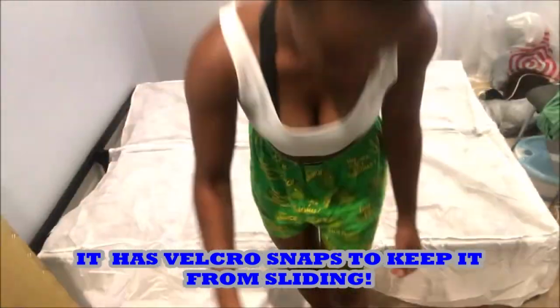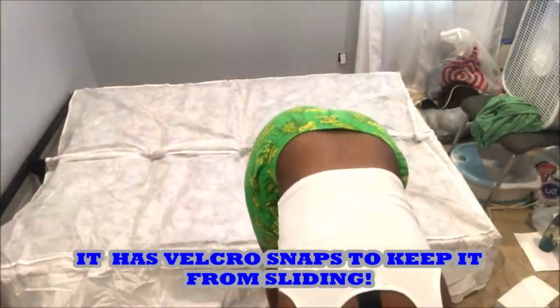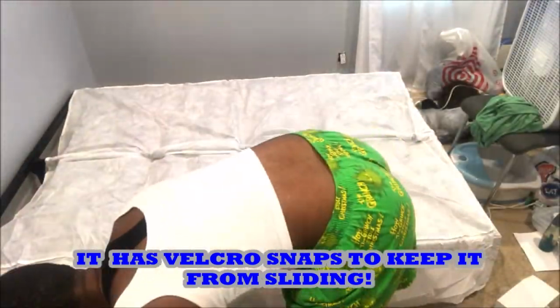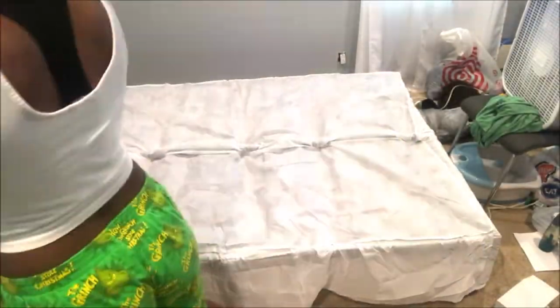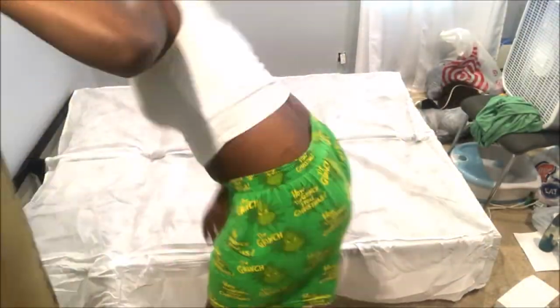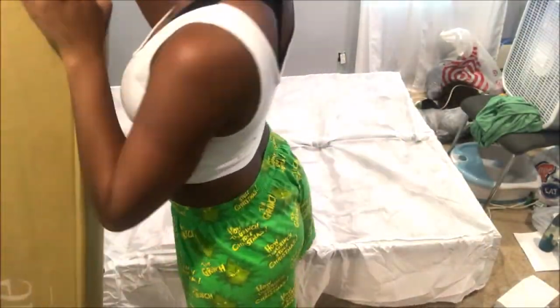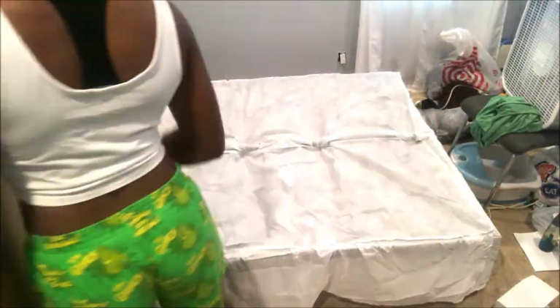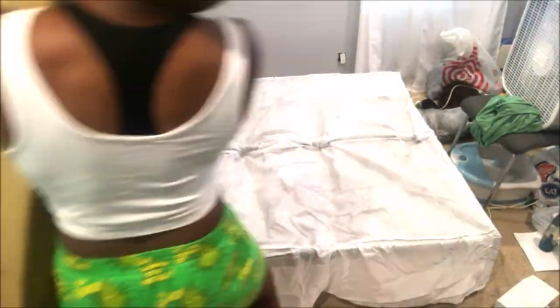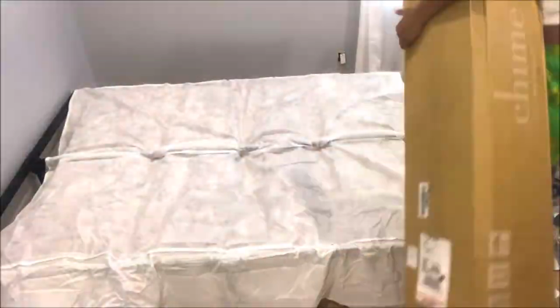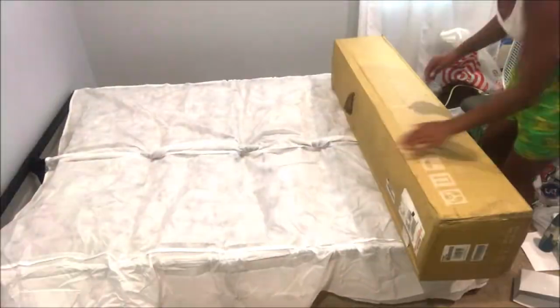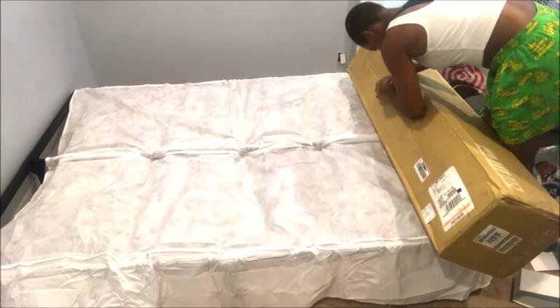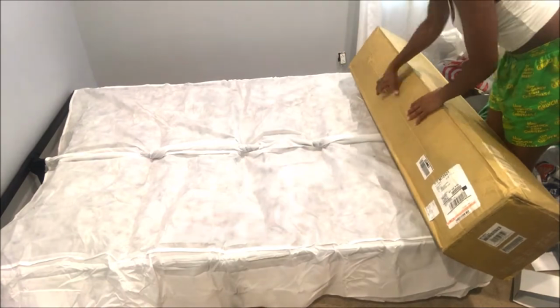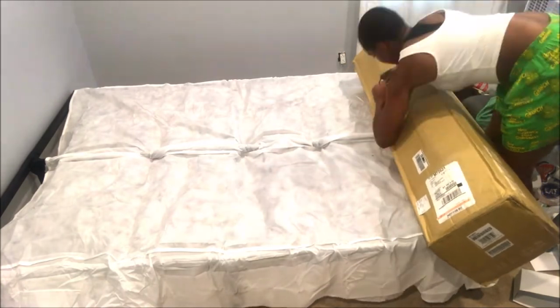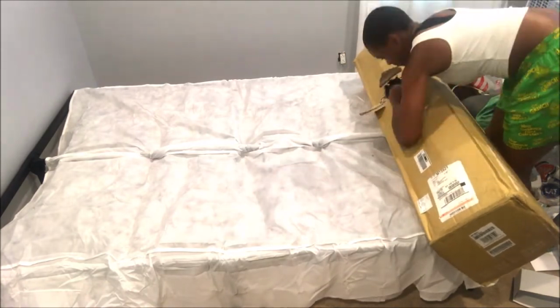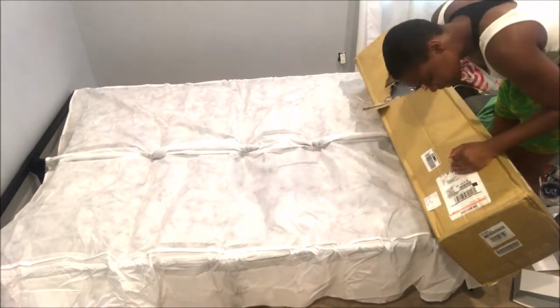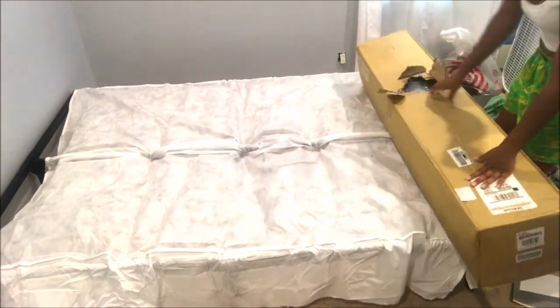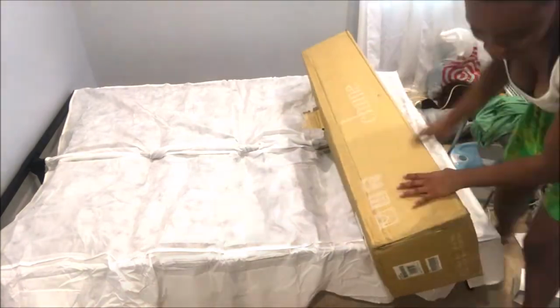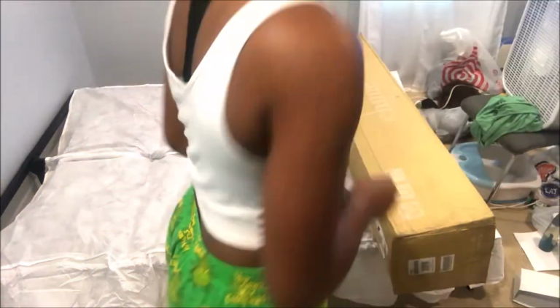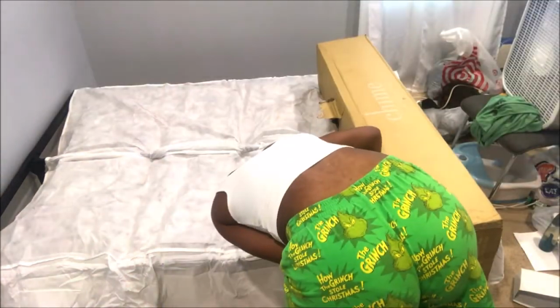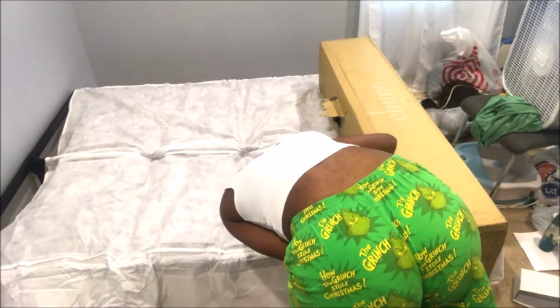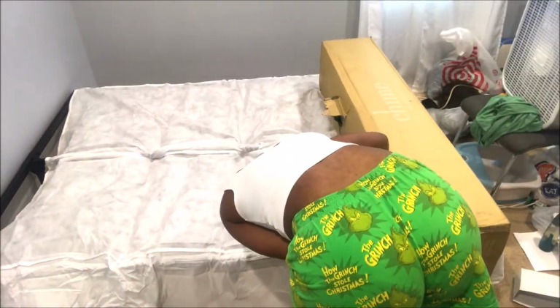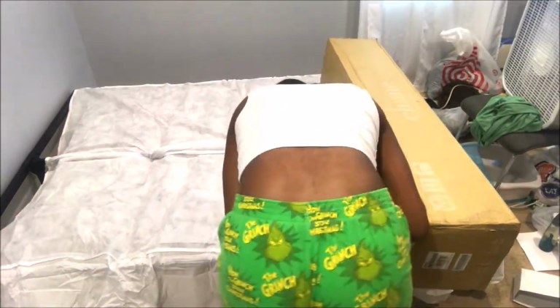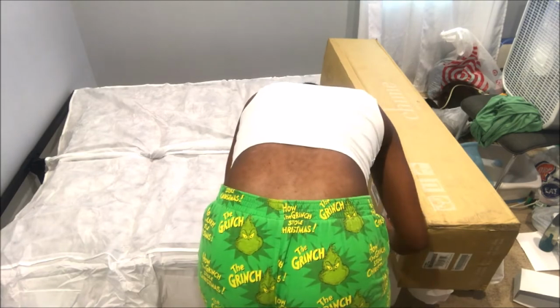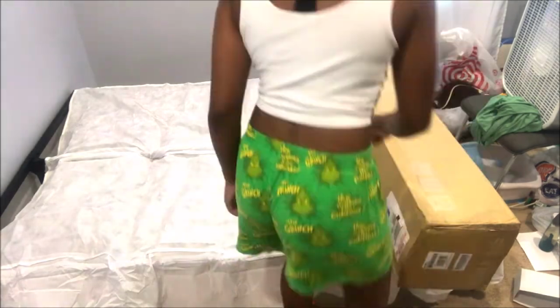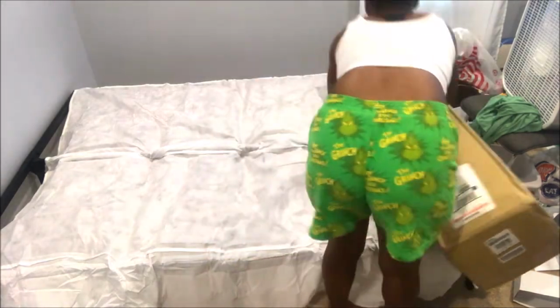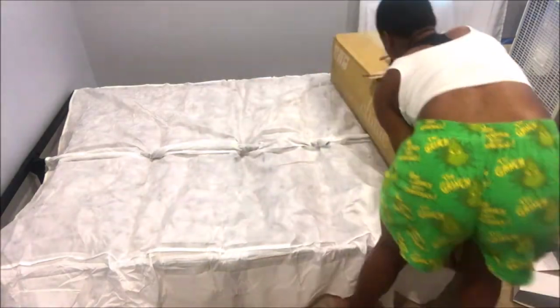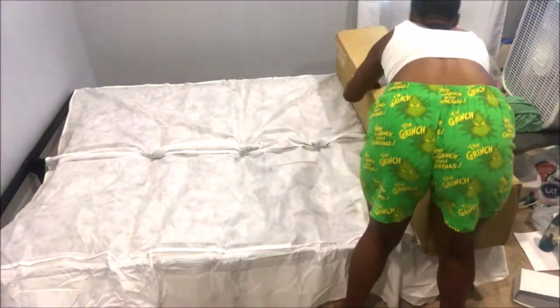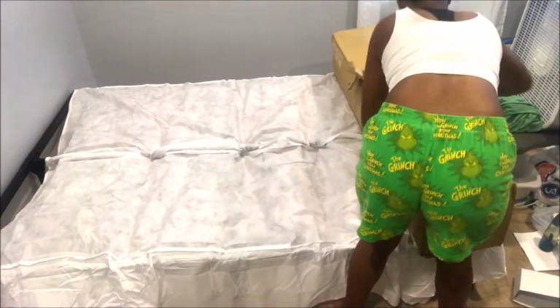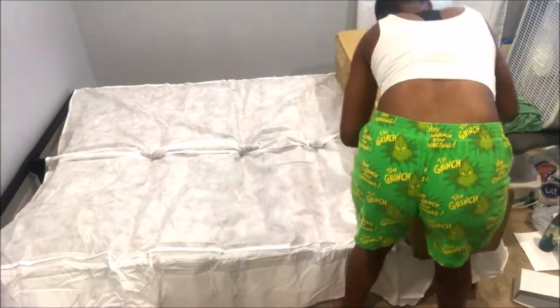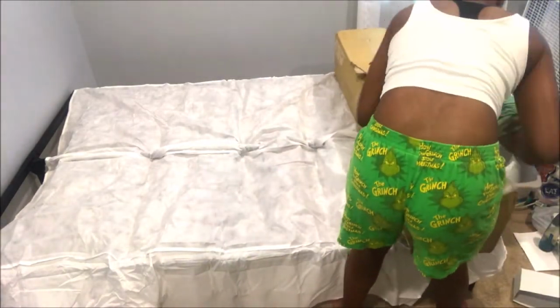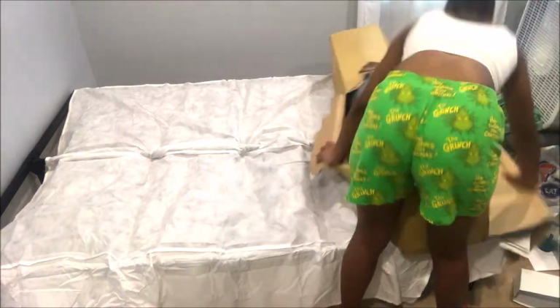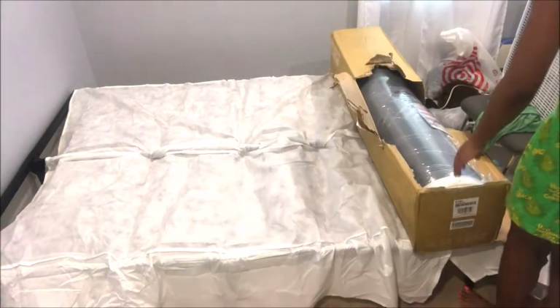All right guys, now you guys can stay tuned for her next video that will be coming for the room makeover. And it is the unboxing of her Ashley Chime Memory Foam Mattress. Hope you guys enjoyed this video. Make sure you thumbs up and leave any comments below. Later Gators.